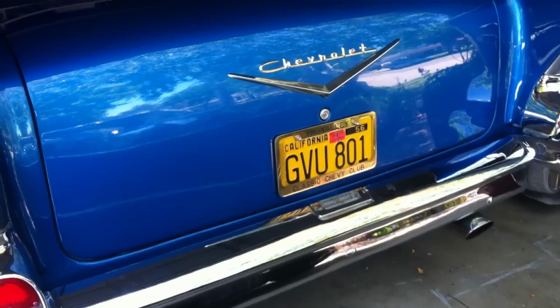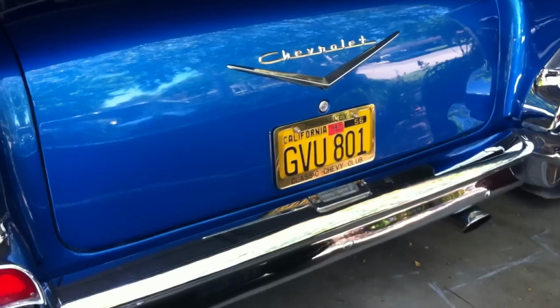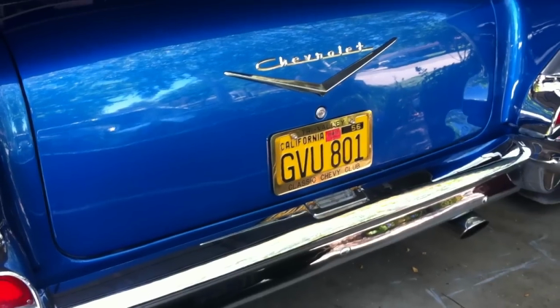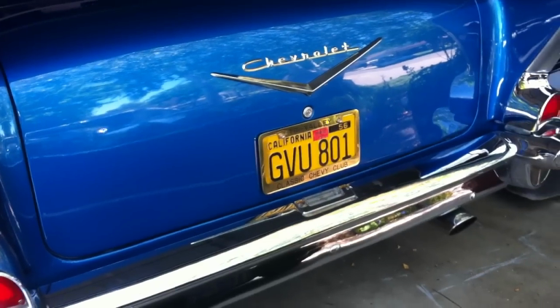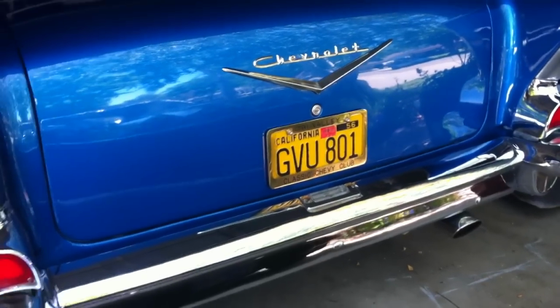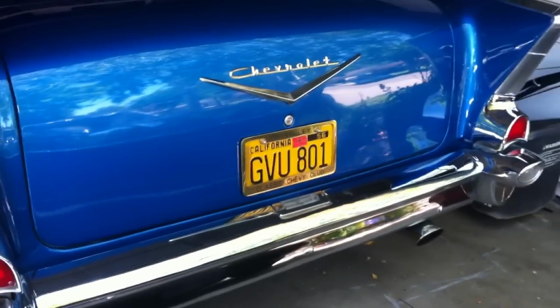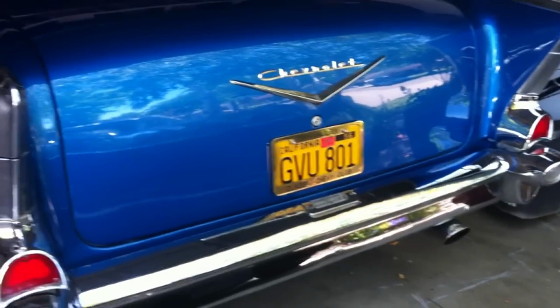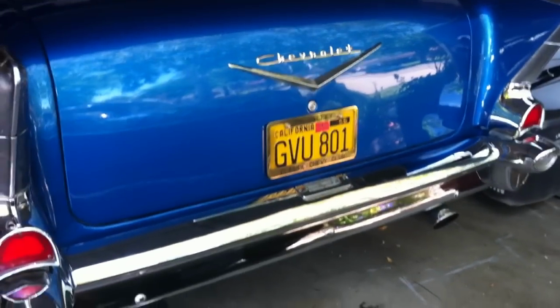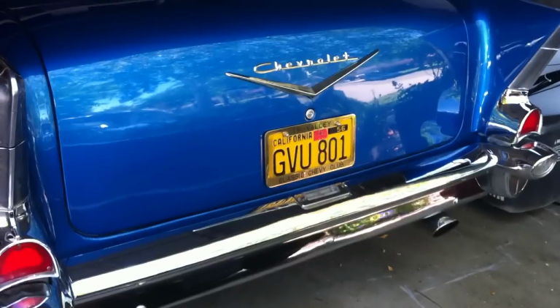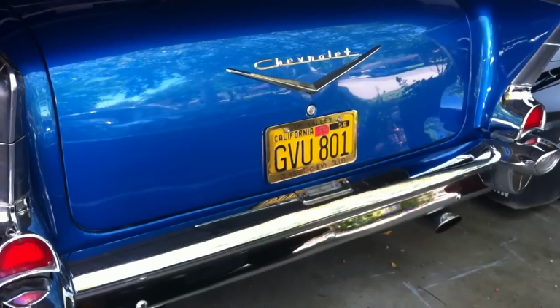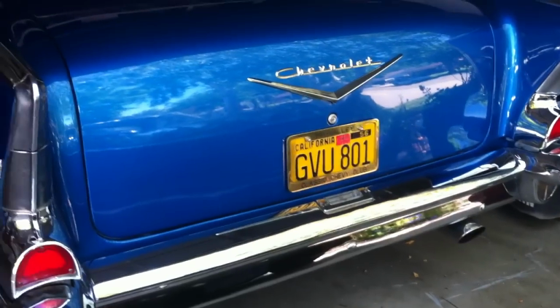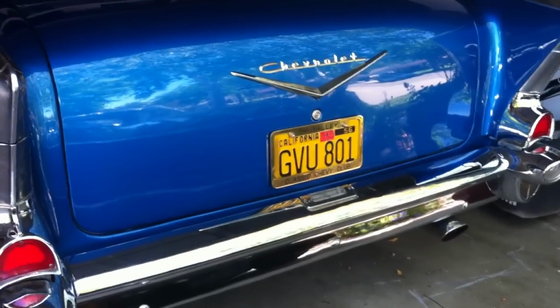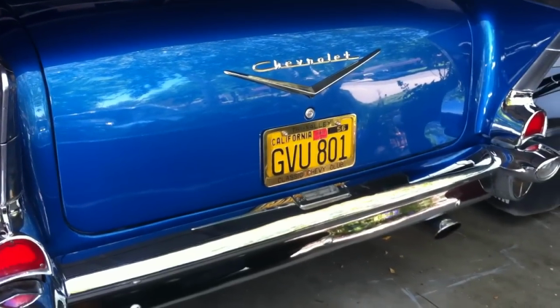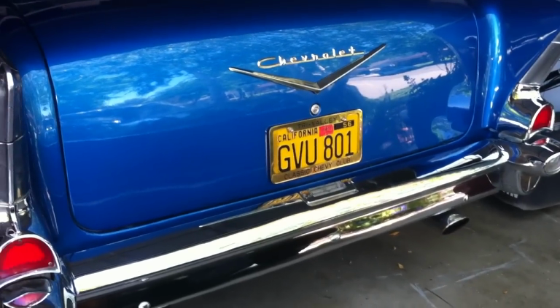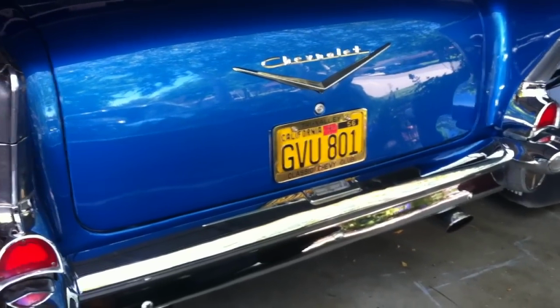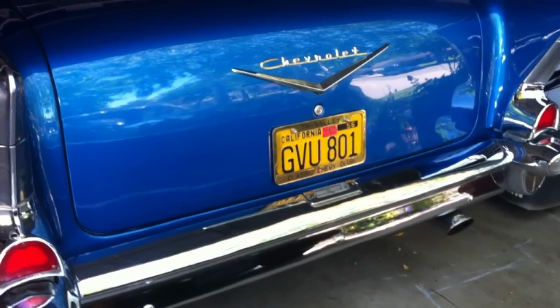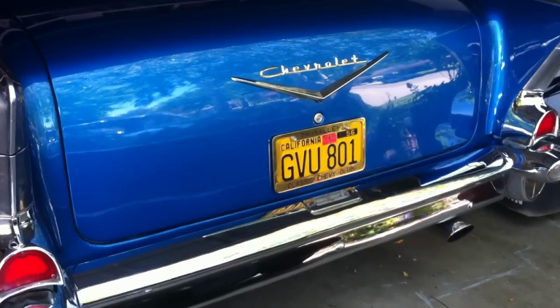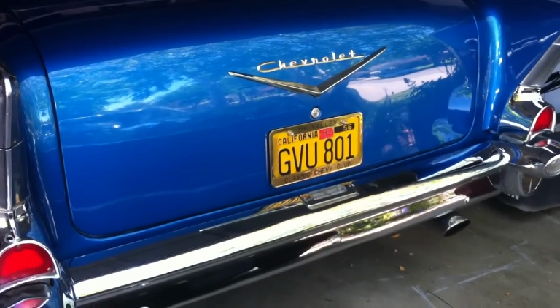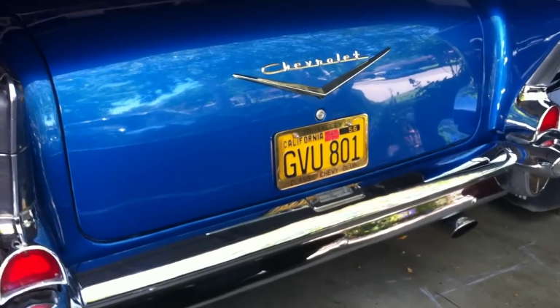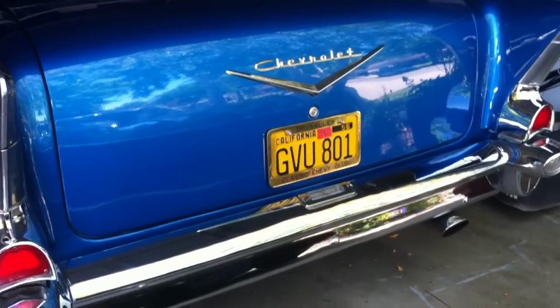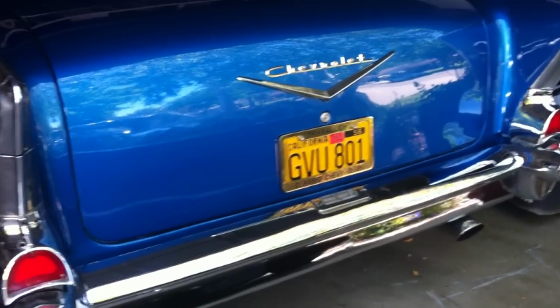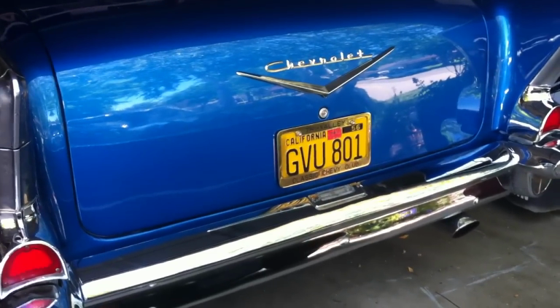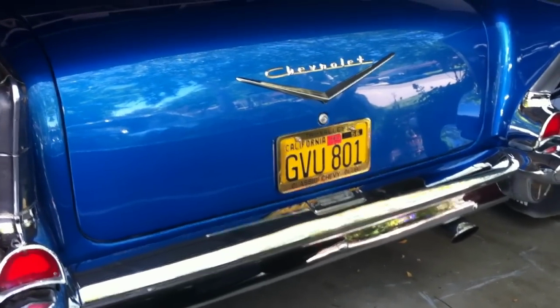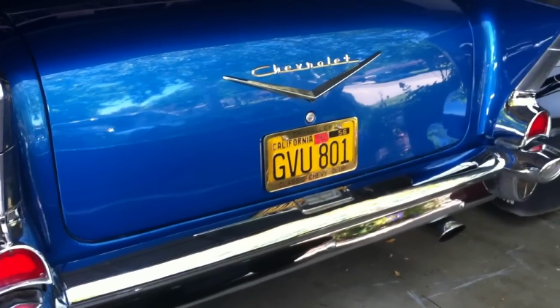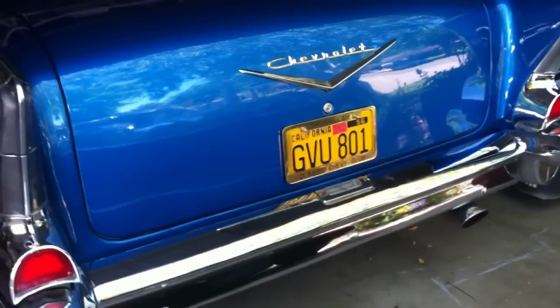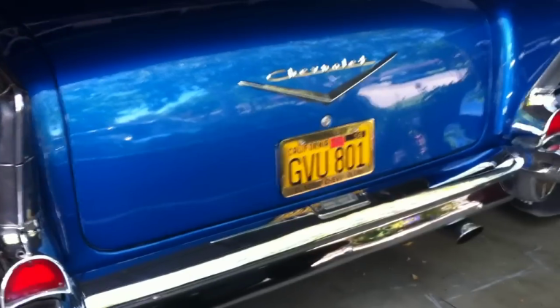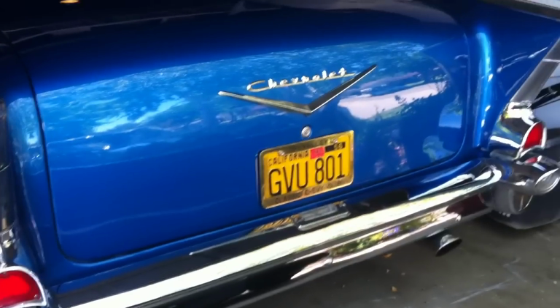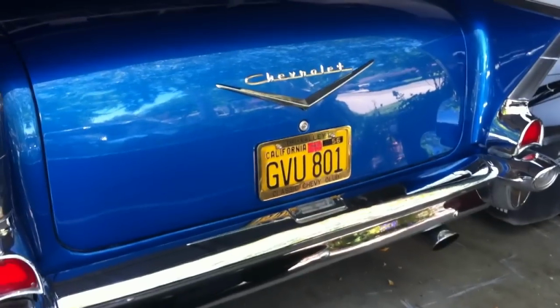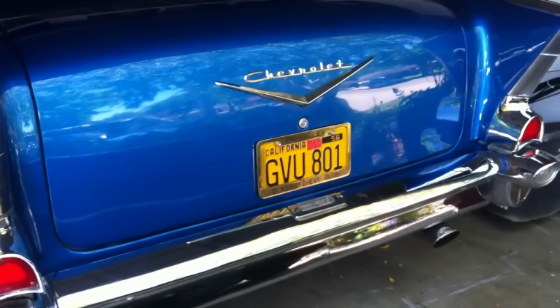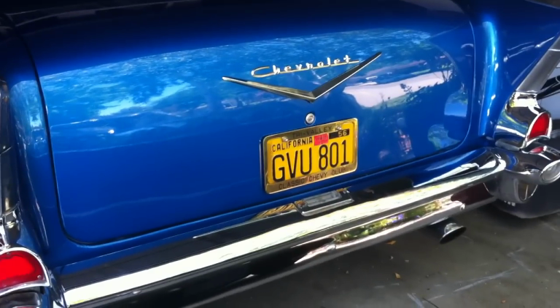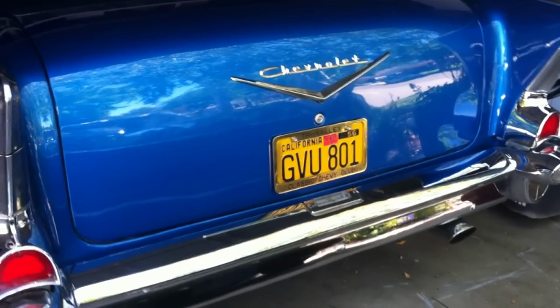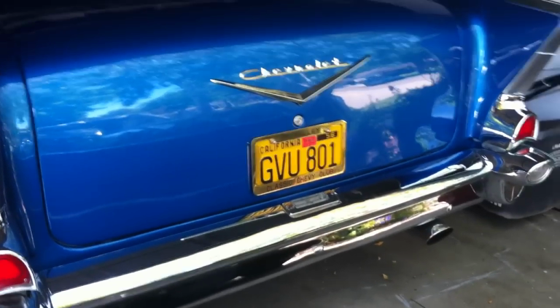I just installed the new Eckler's electric trunk lock for the Tri-Fives. It's a bolt-in process — it only took me two and a half days and a whole lot of fabrication. But anyway, like I said, bolt-in.